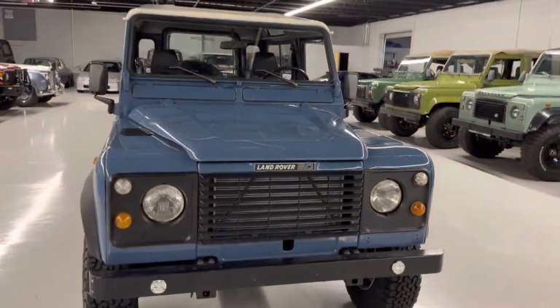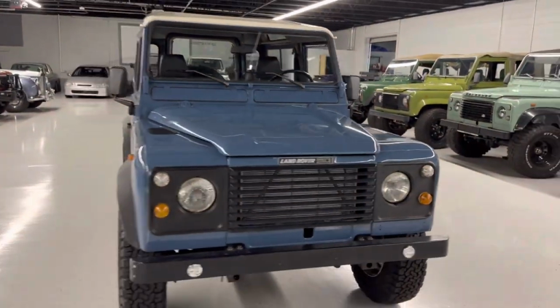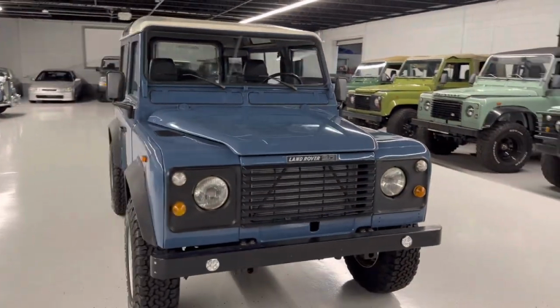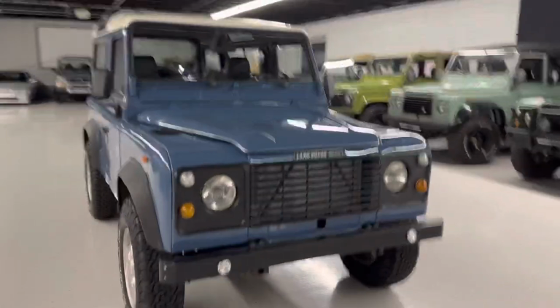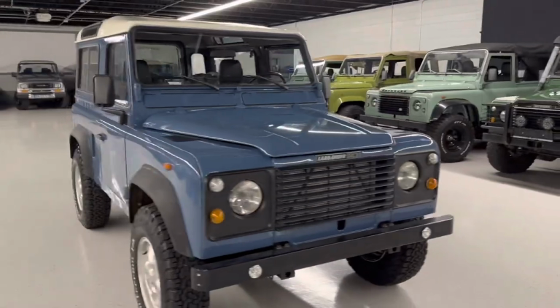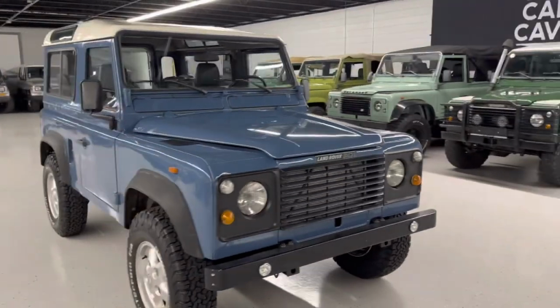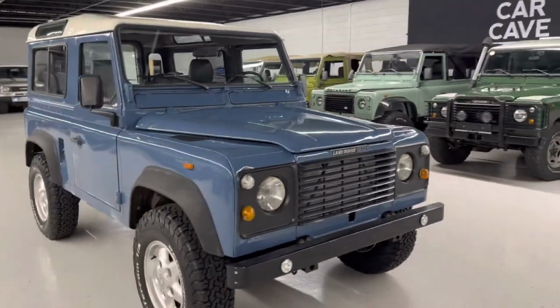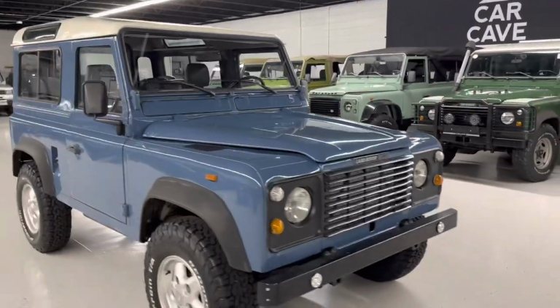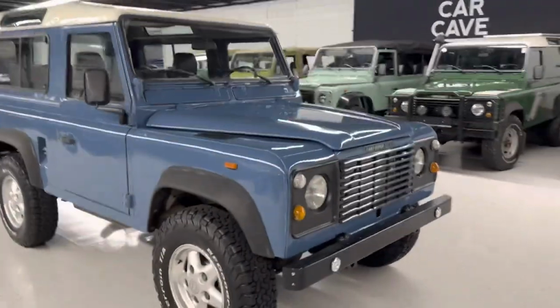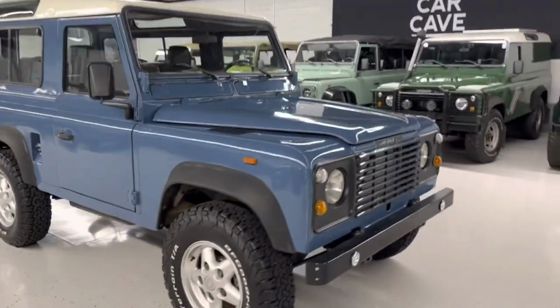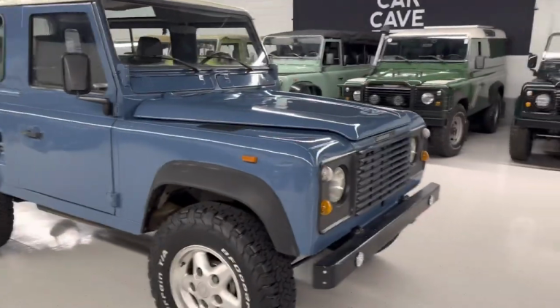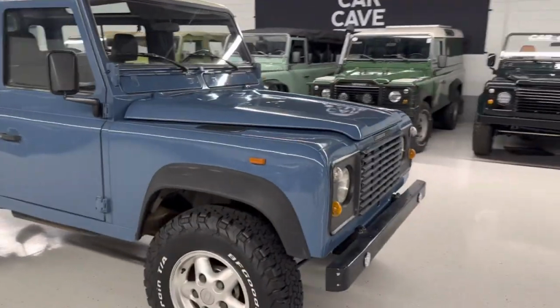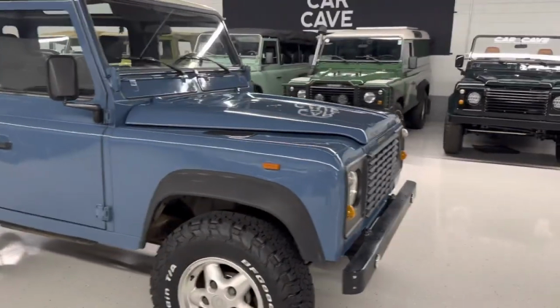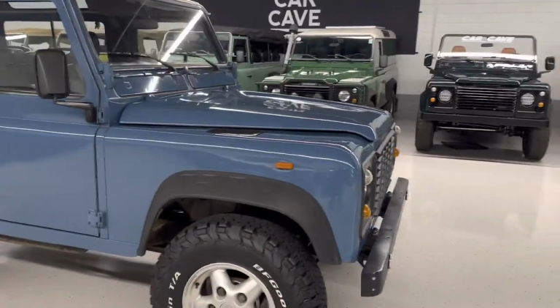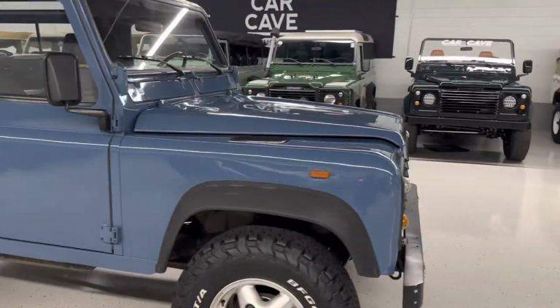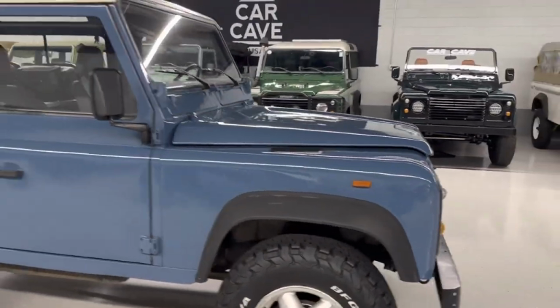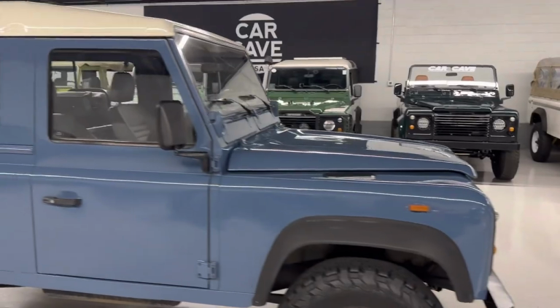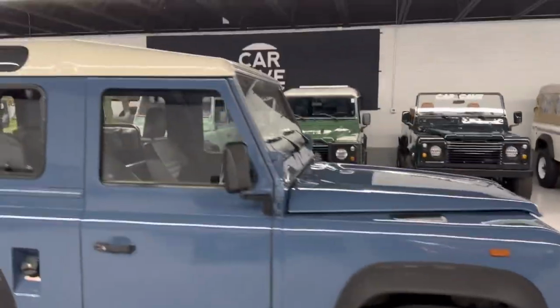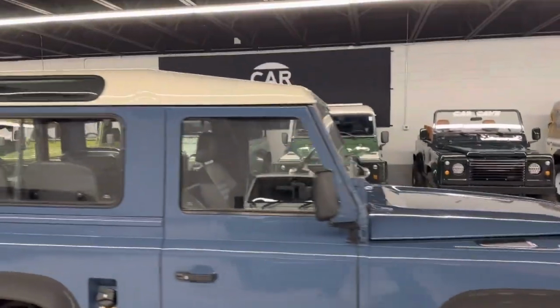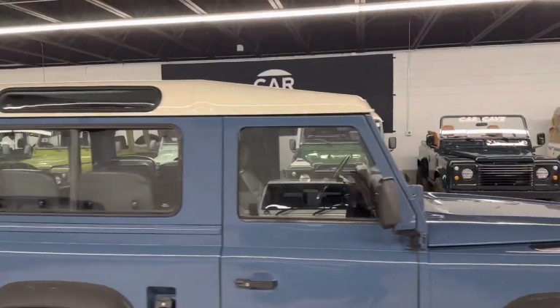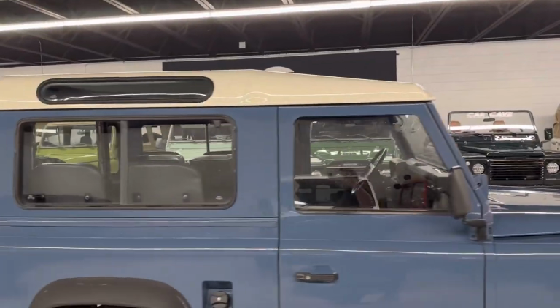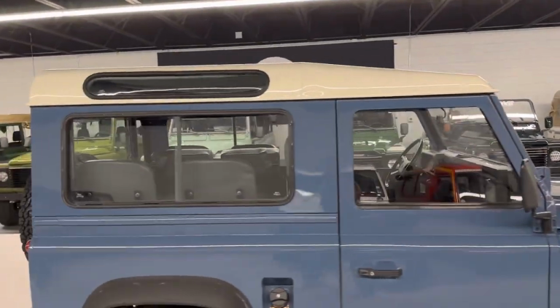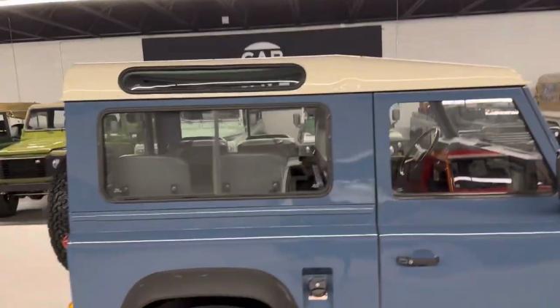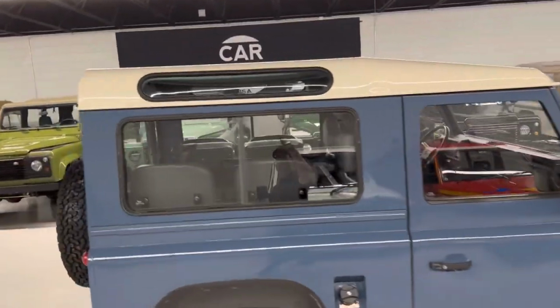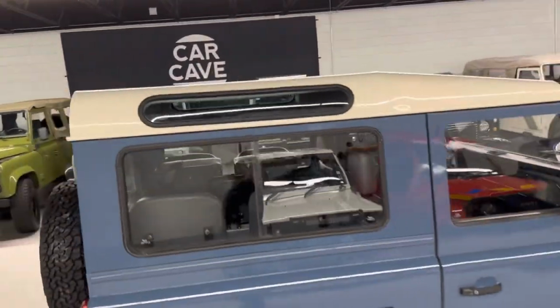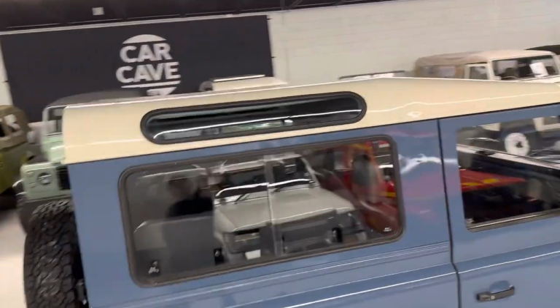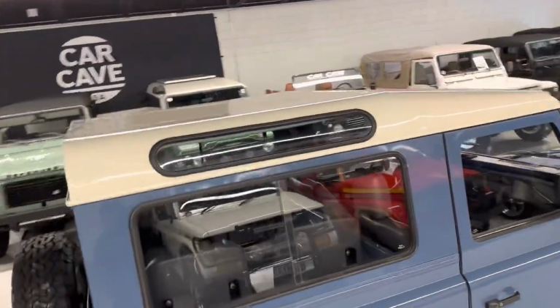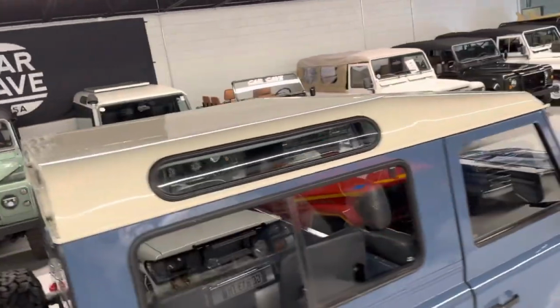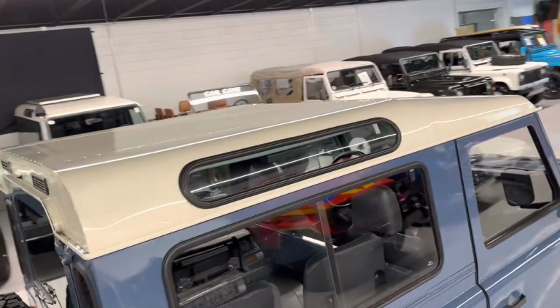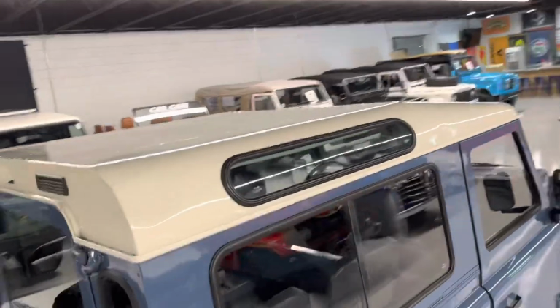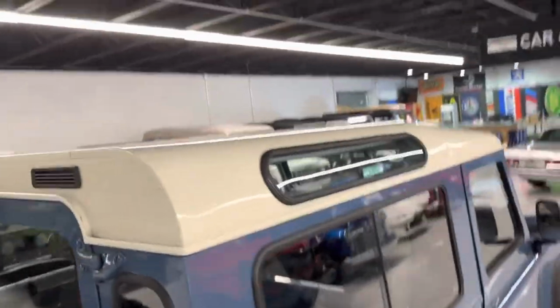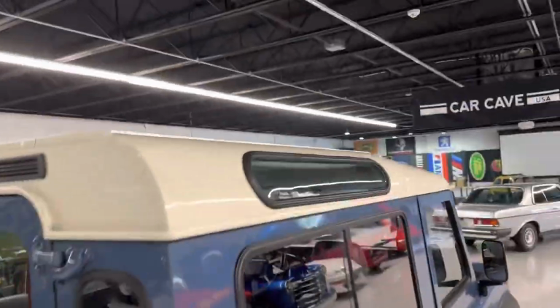Paint's clean. They did good paint work on it. It's definitely been repainted. The majority of these Defenders have the body straight.